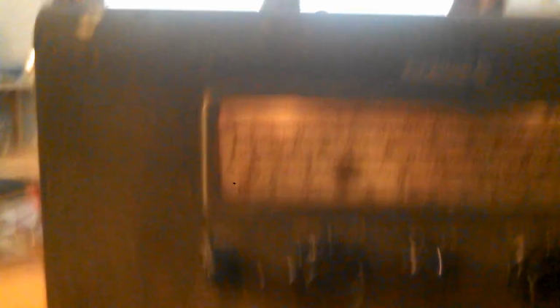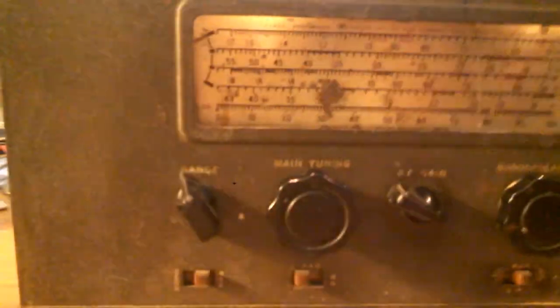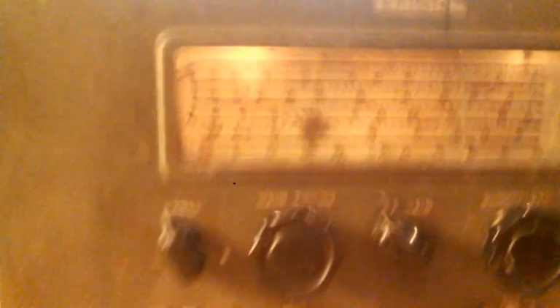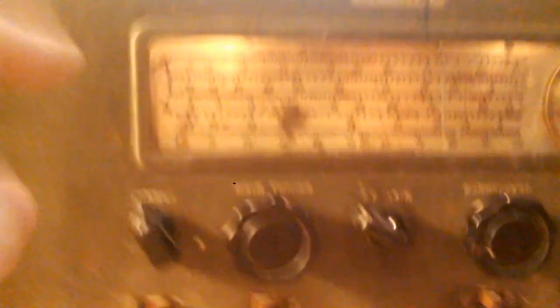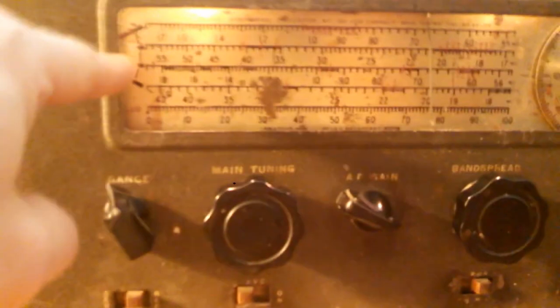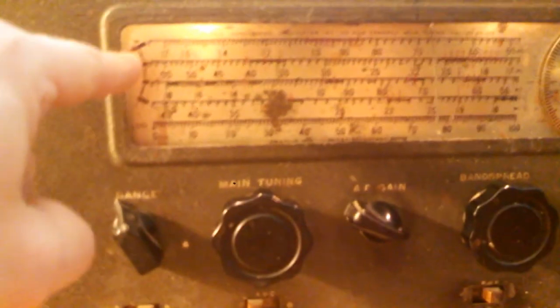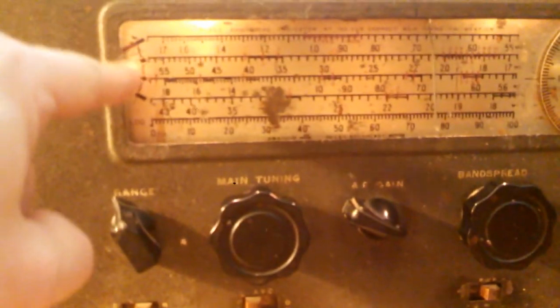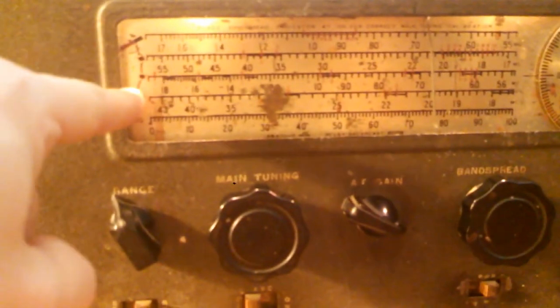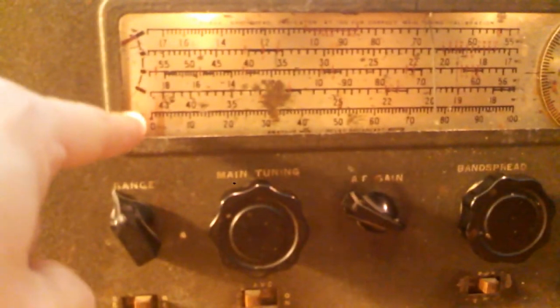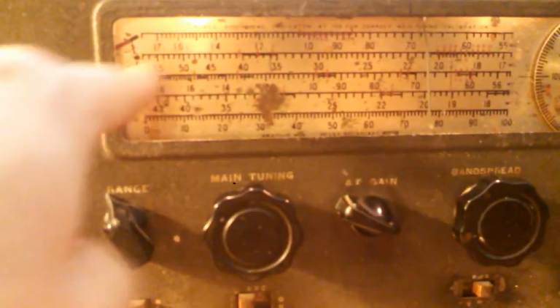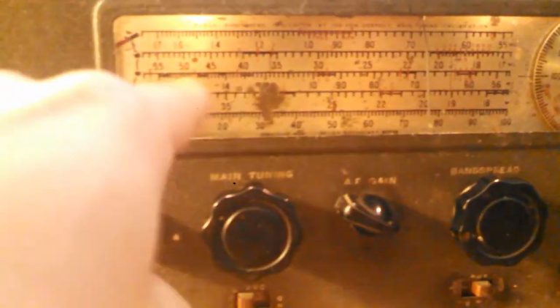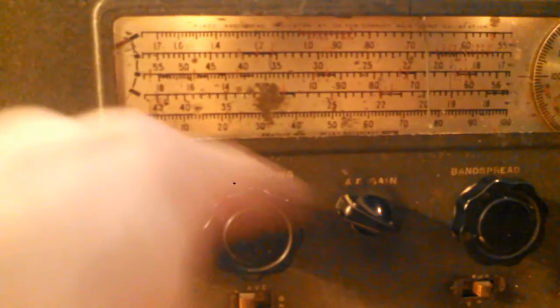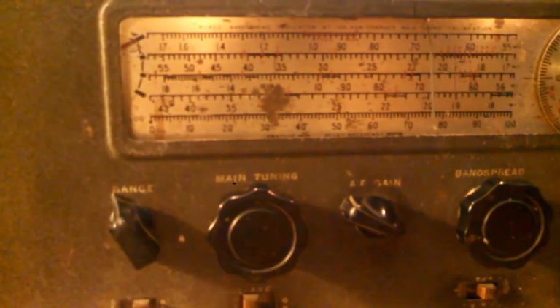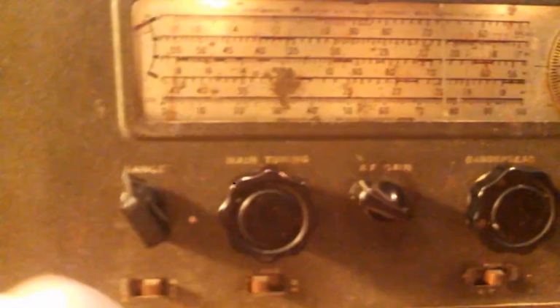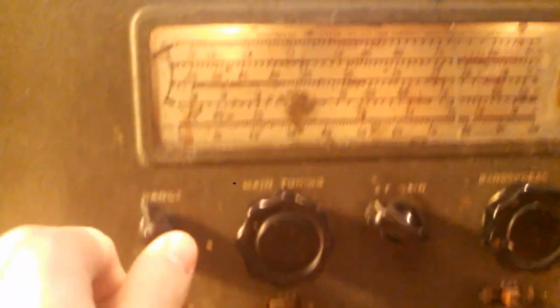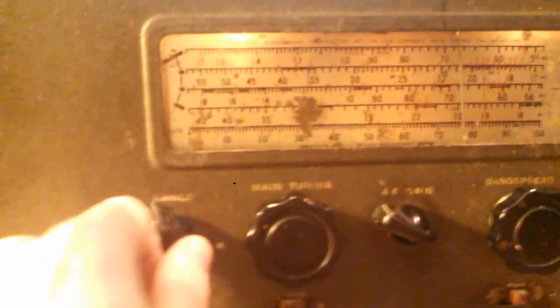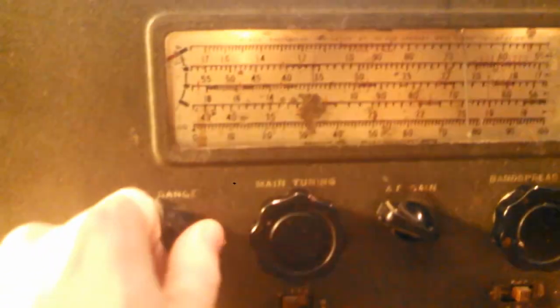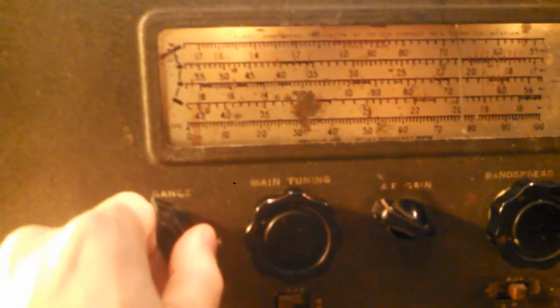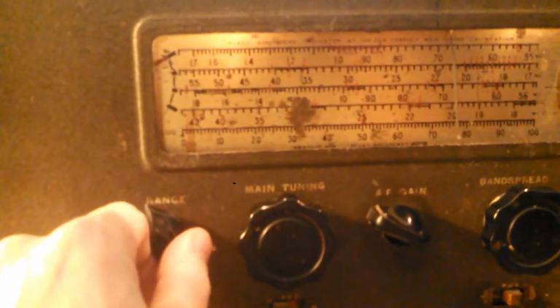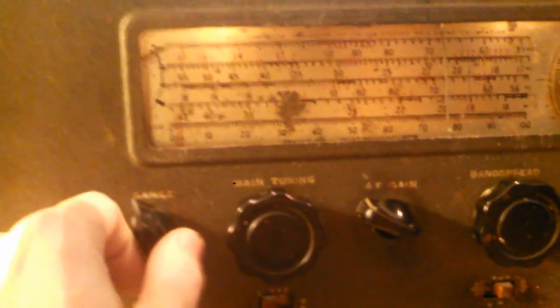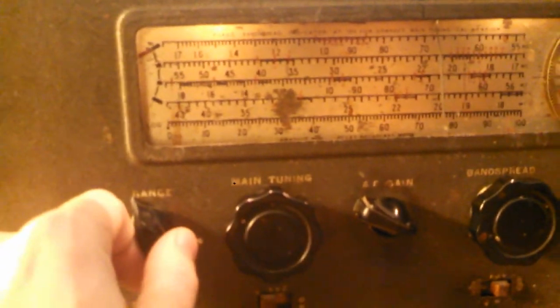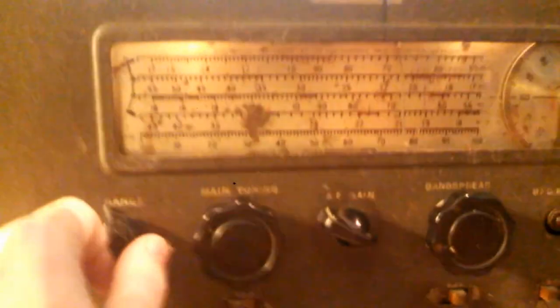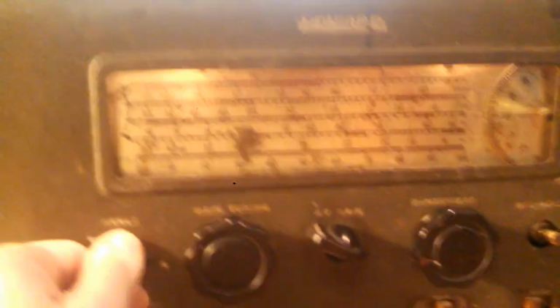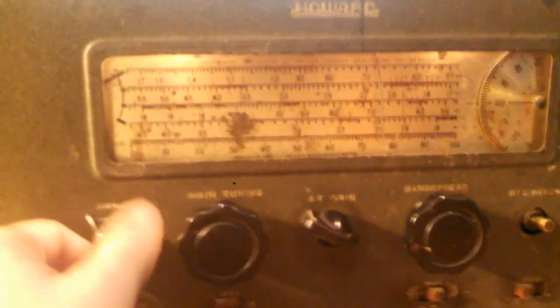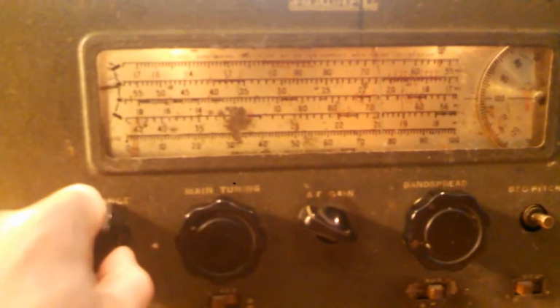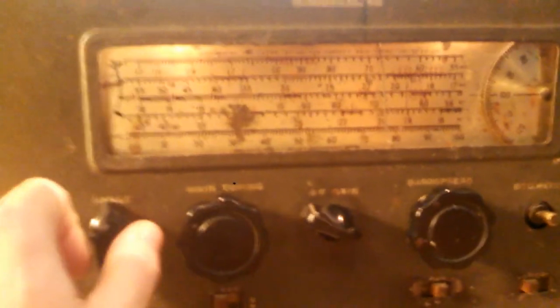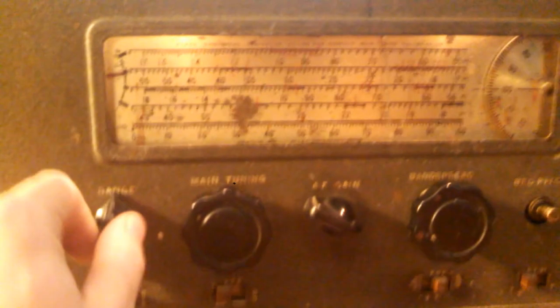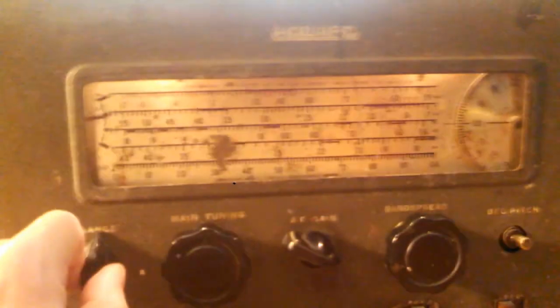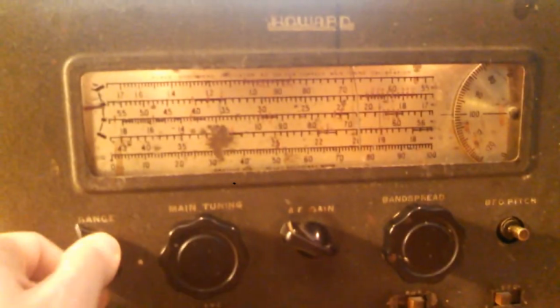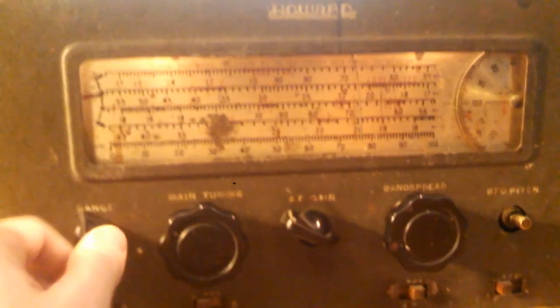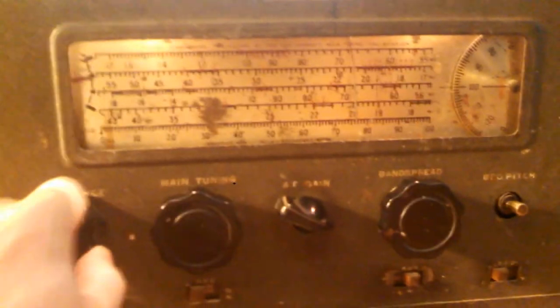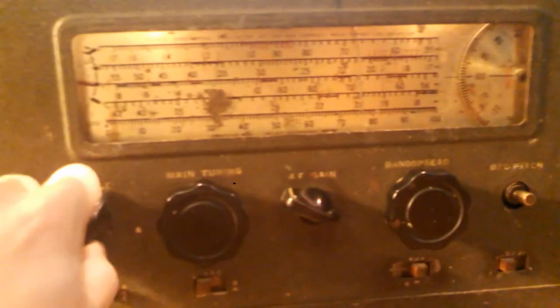These other rows are for Morse code and who knows what else.